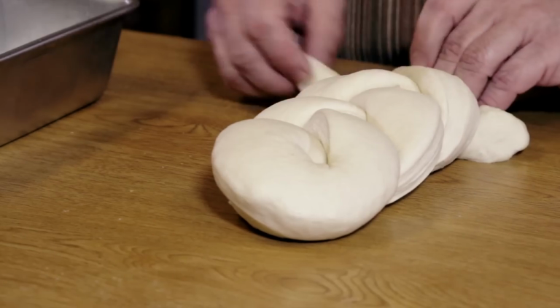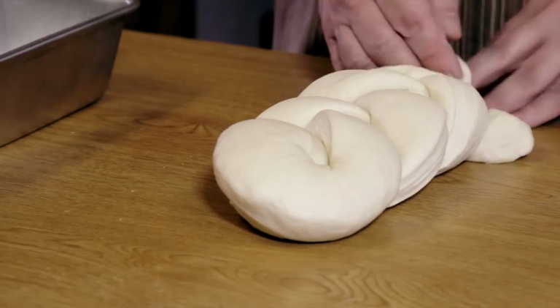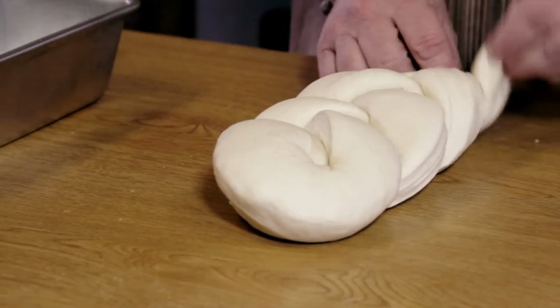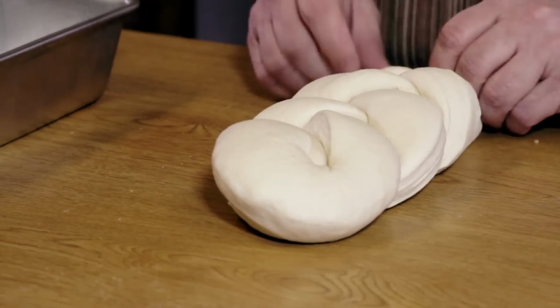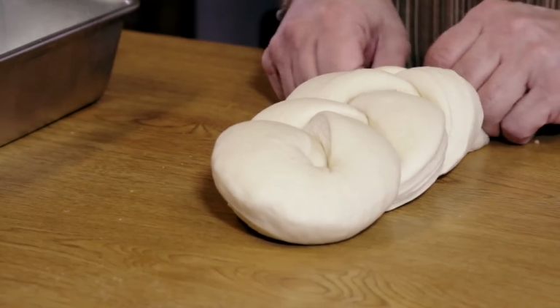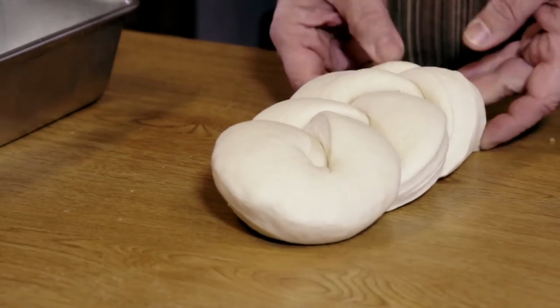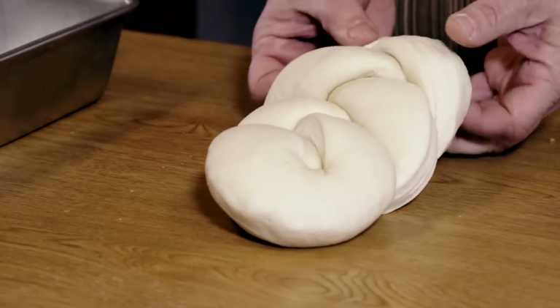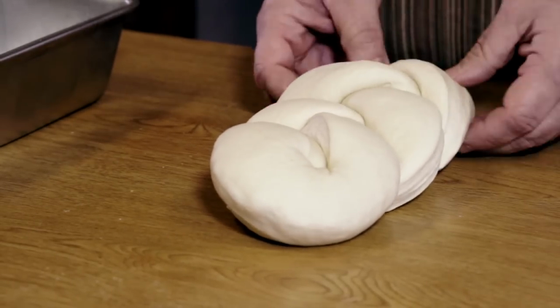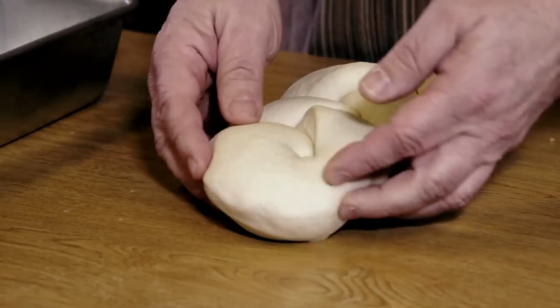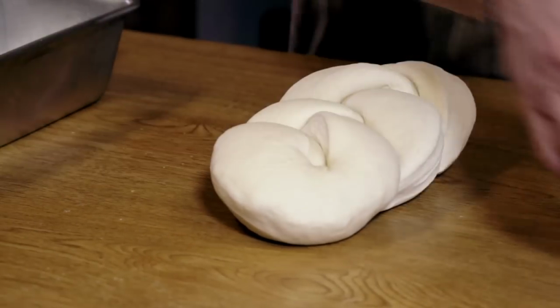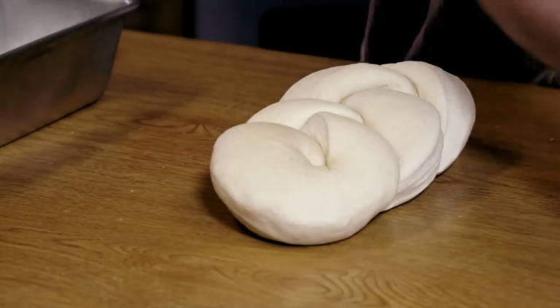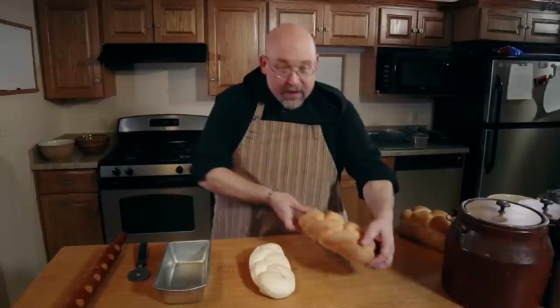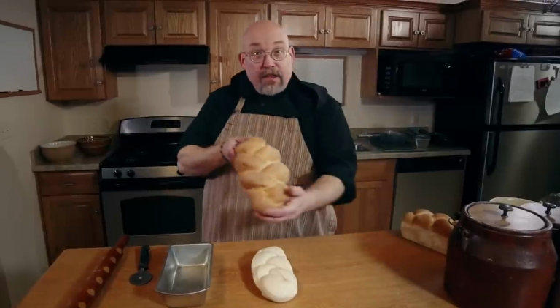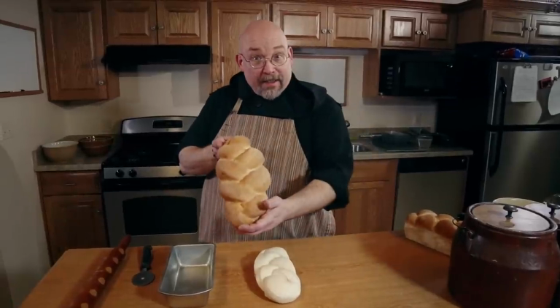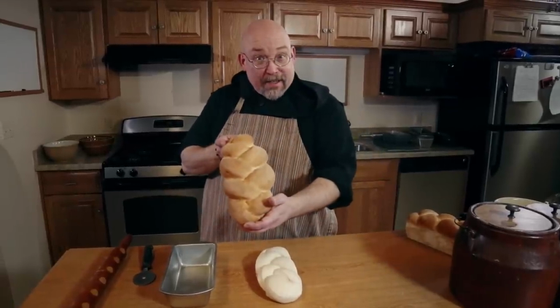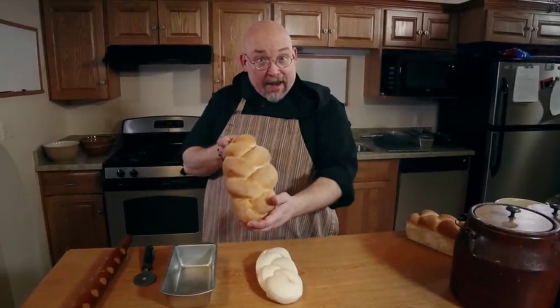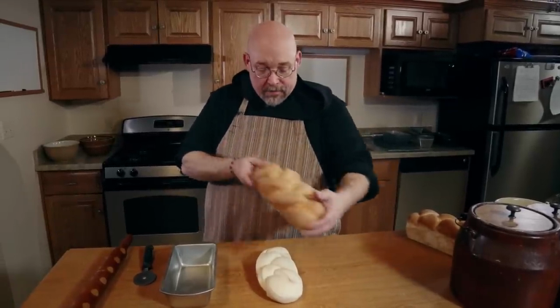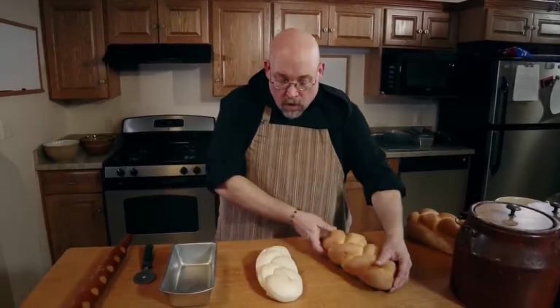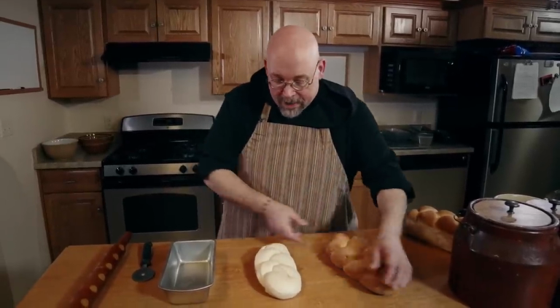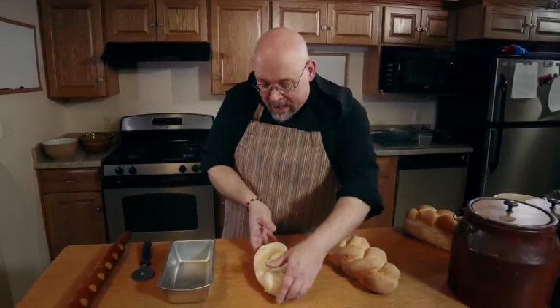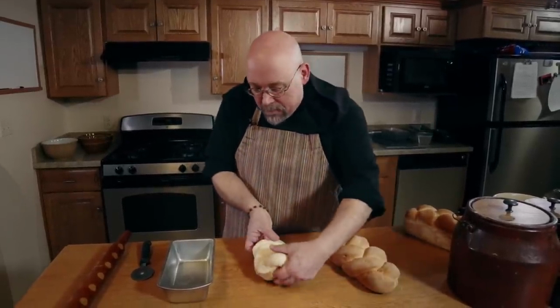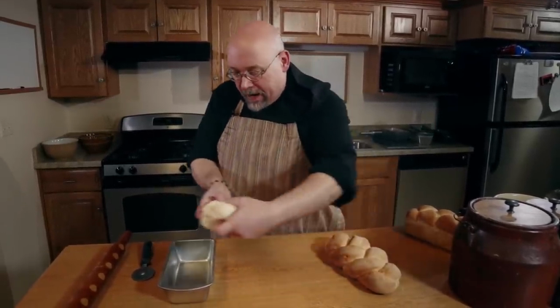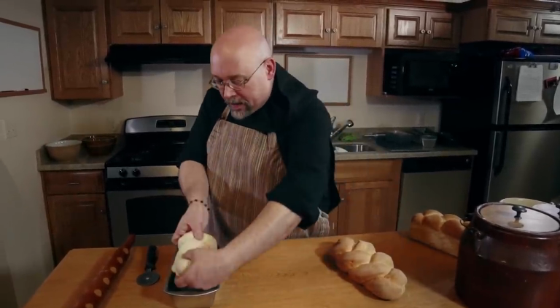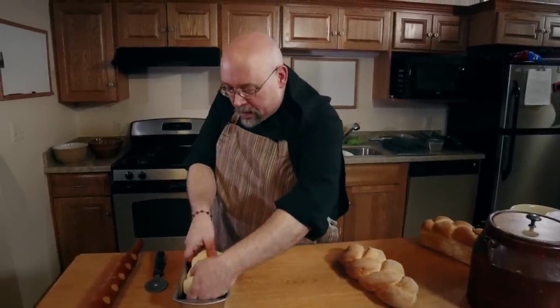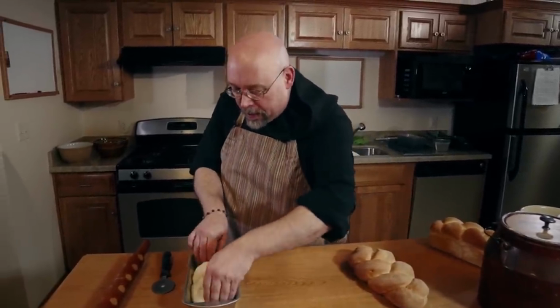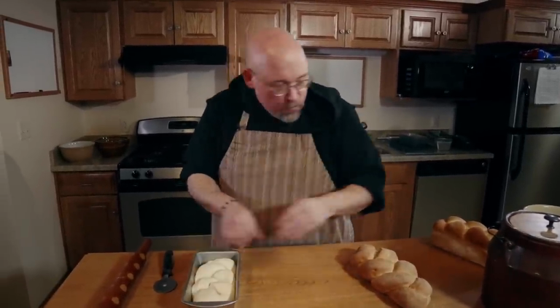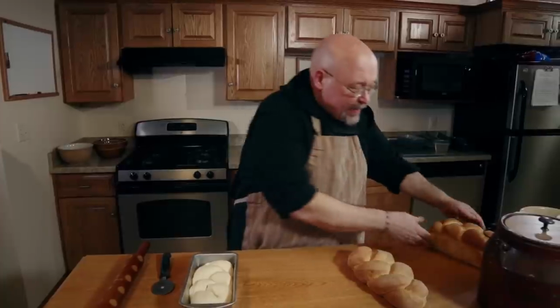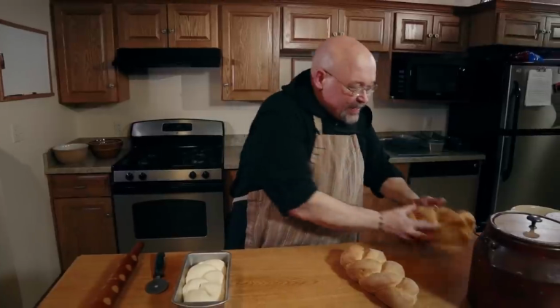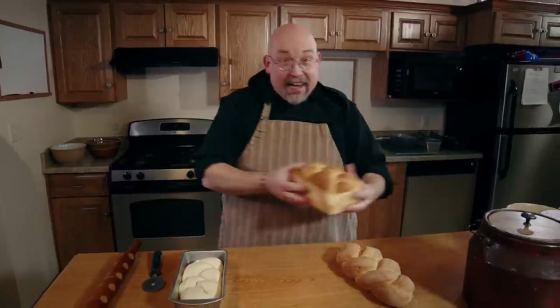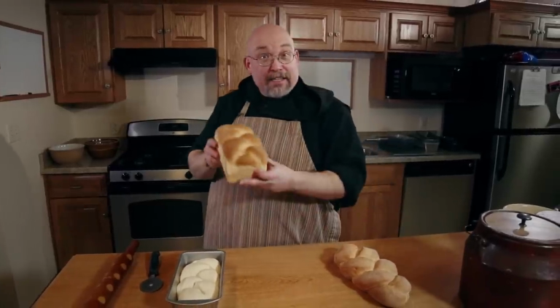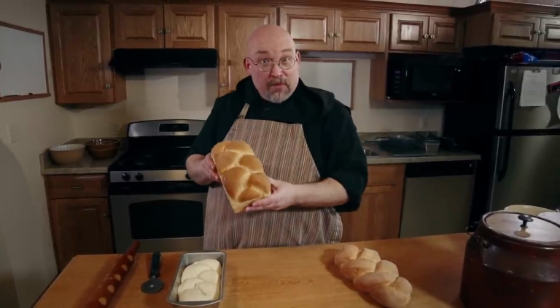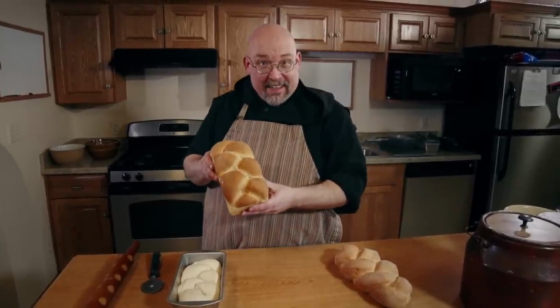Look at that, nothing to it. Tuck the ends under and you've got a beautiful braid that looks like this coming out of the oven. Or I can take that same braid, put it in a loaf pan, and get a braid top loaf like this.